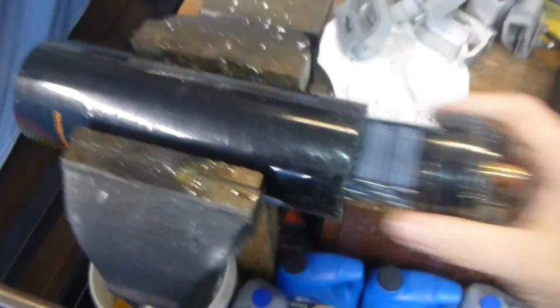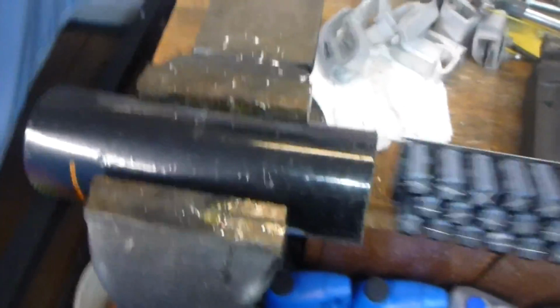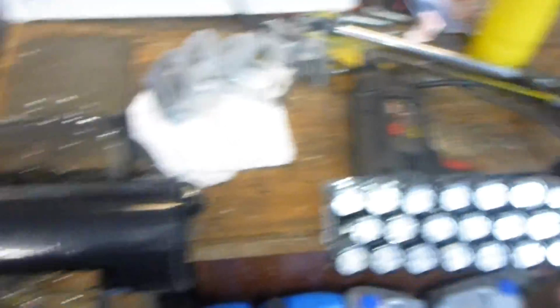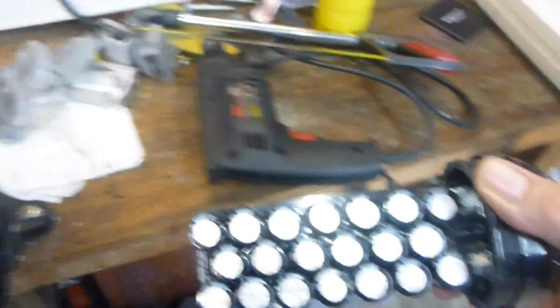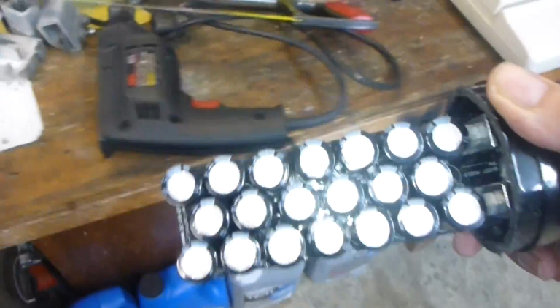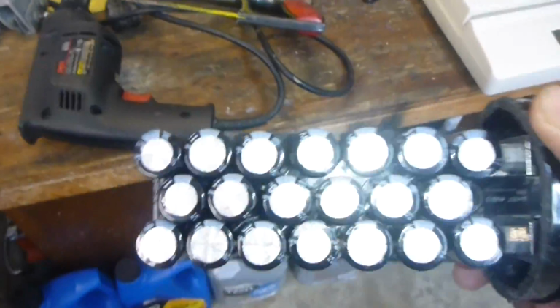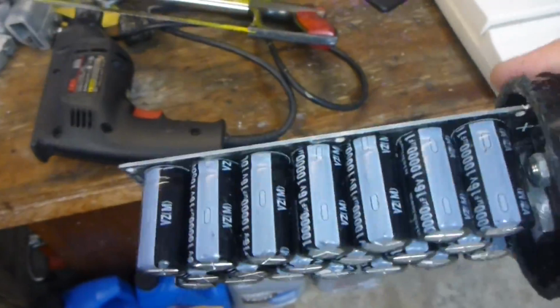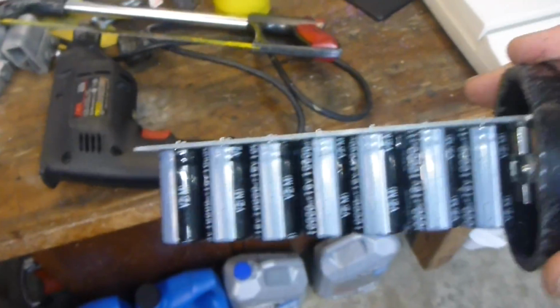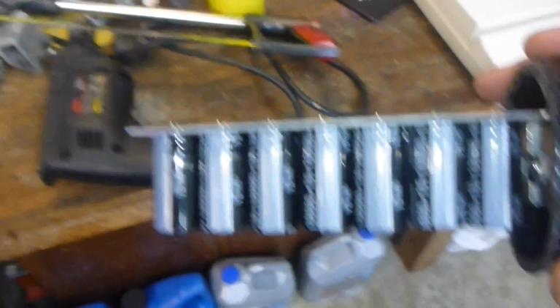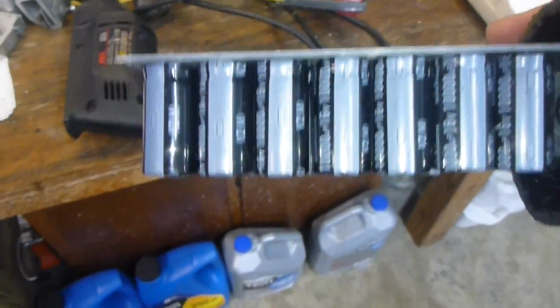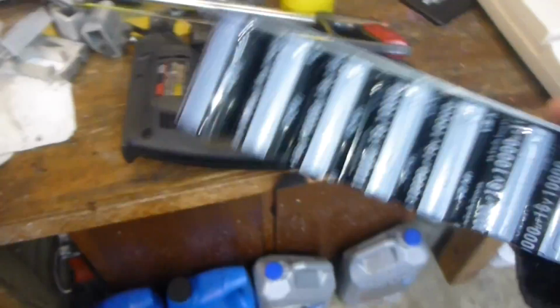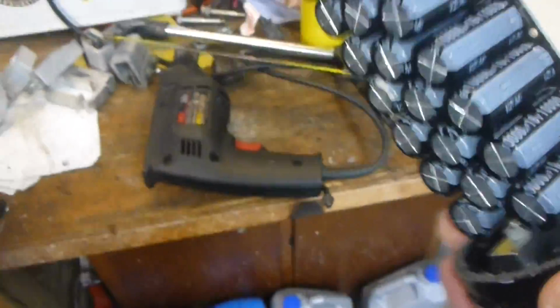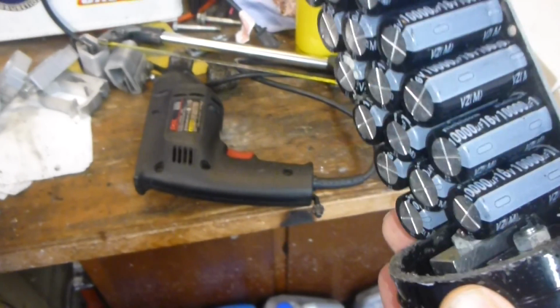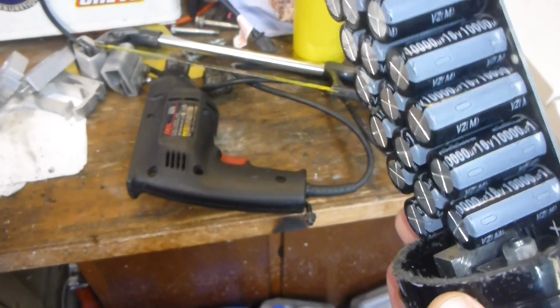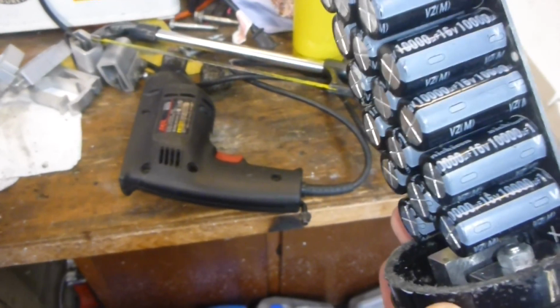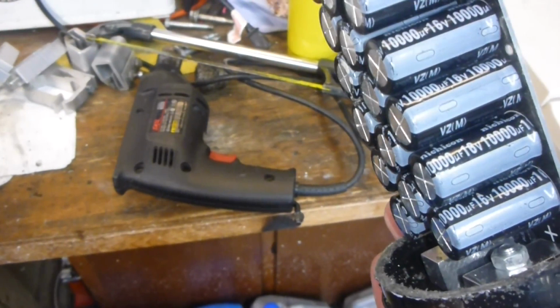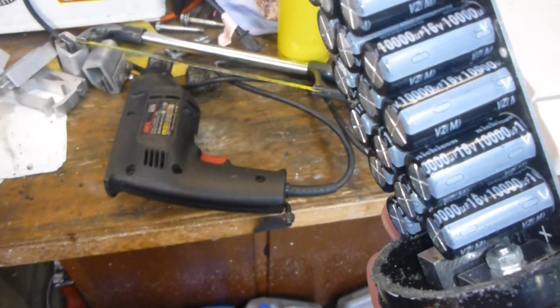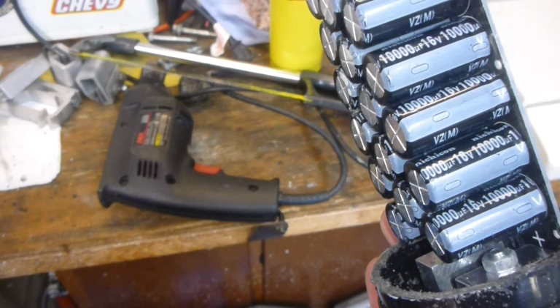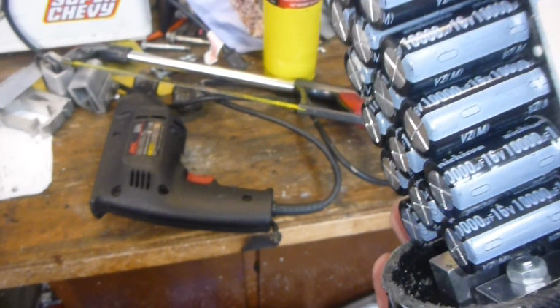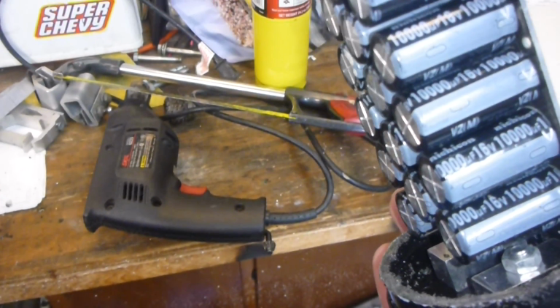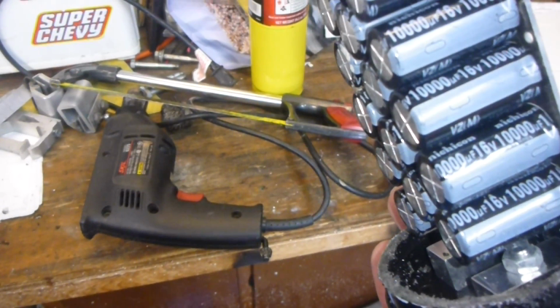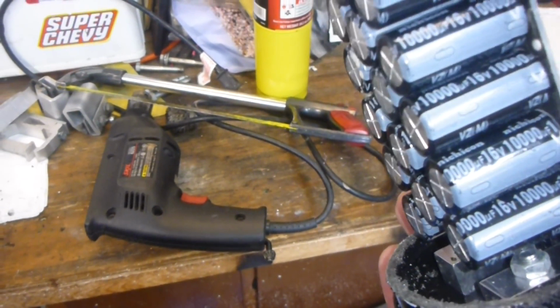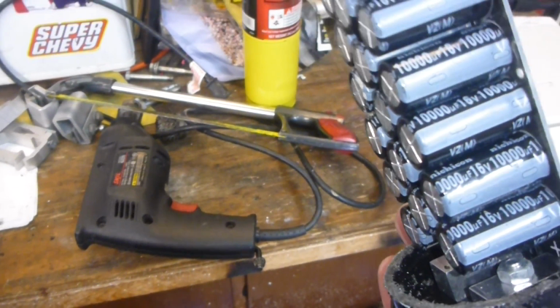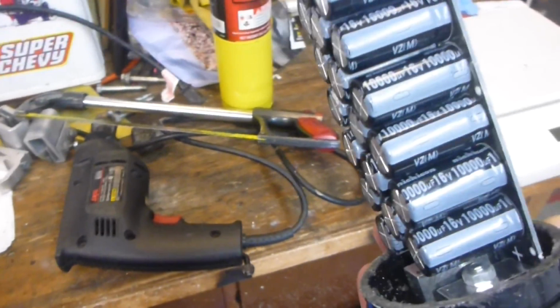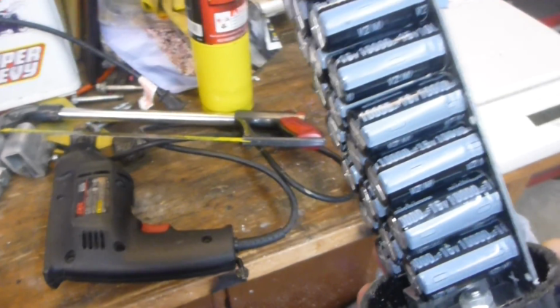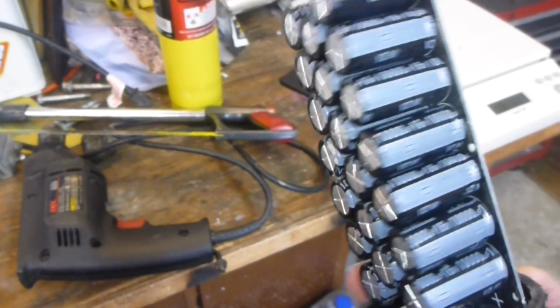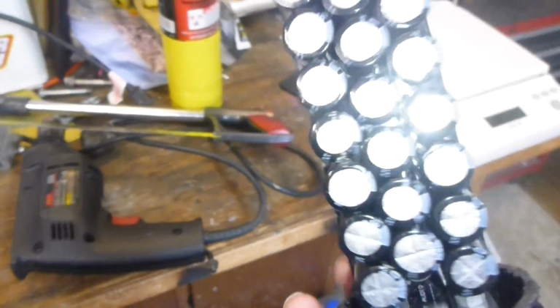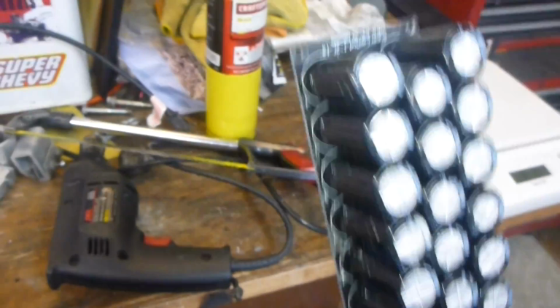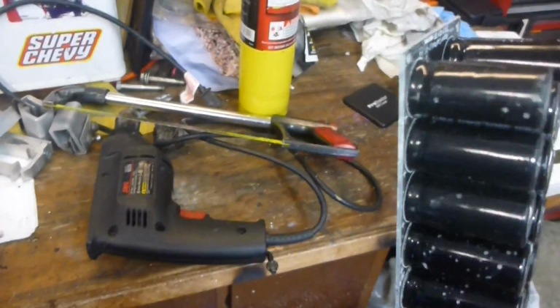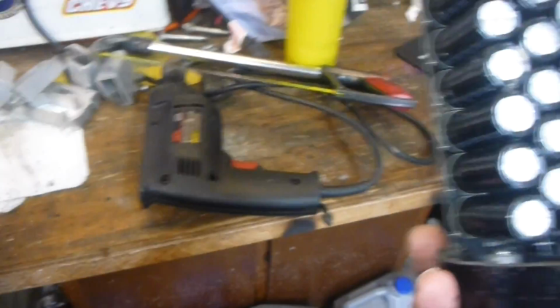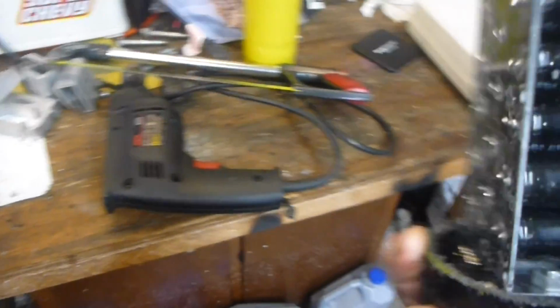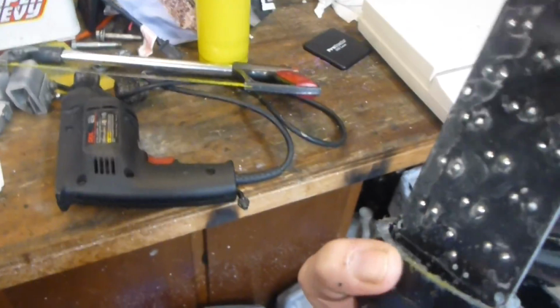Now, that's what we have folks — a series of 16 volt, 10,000 UF capacitors on a board.